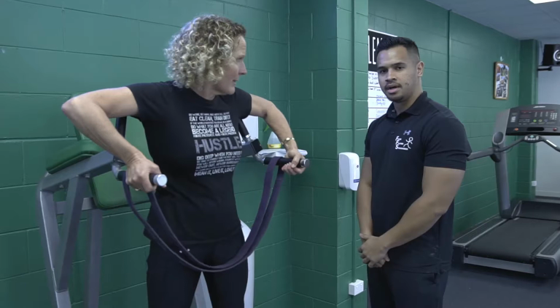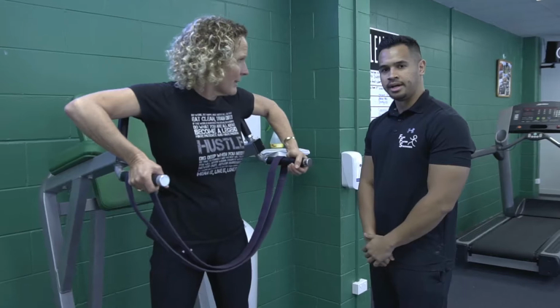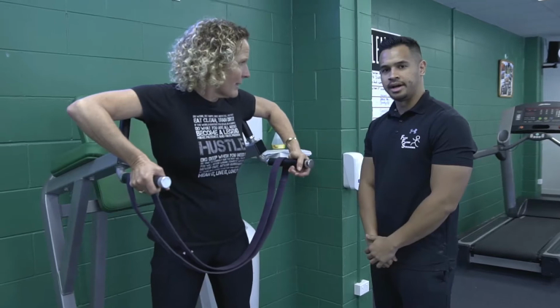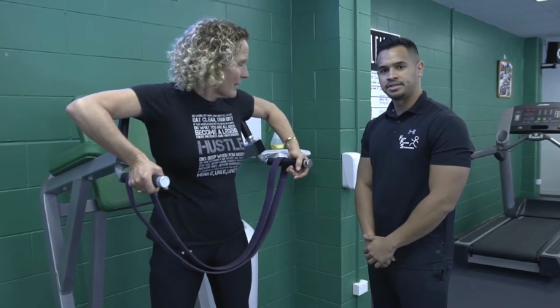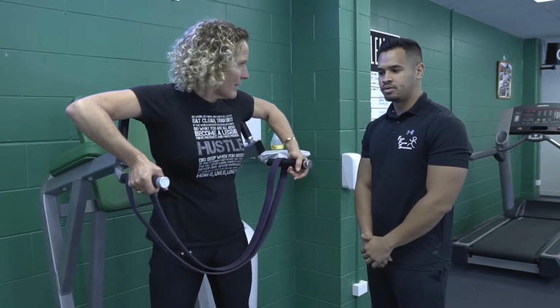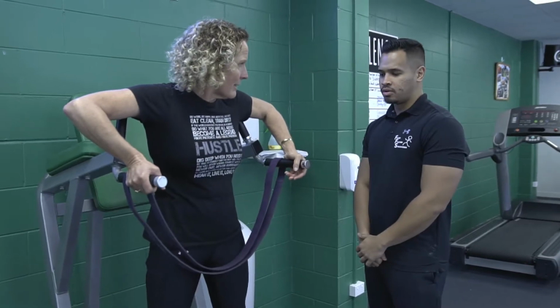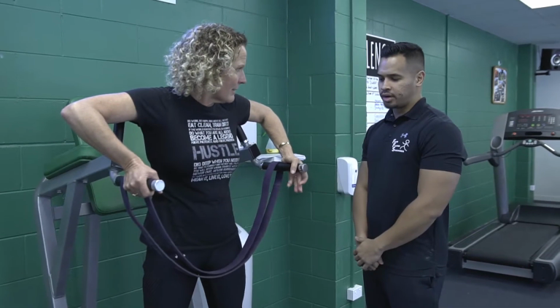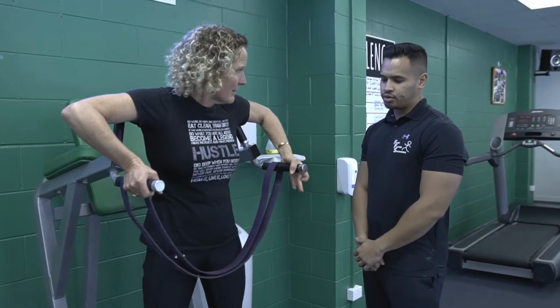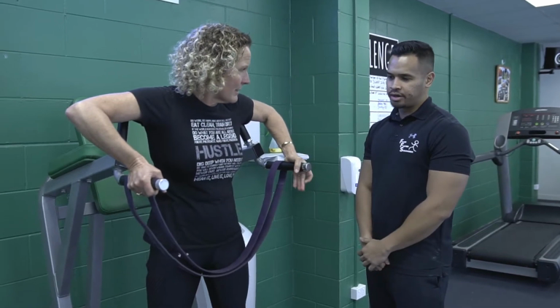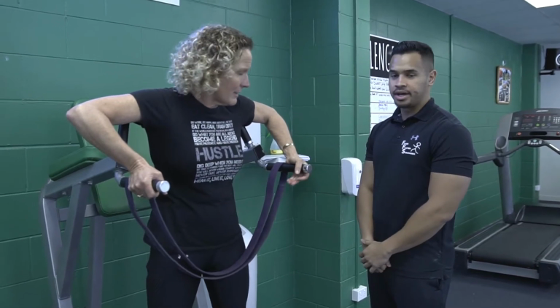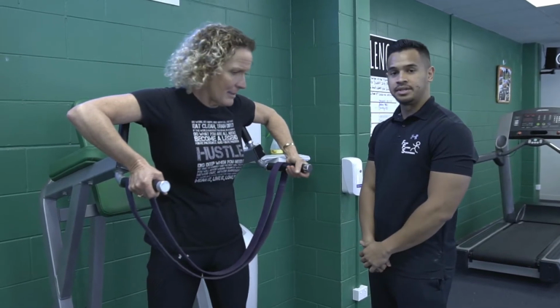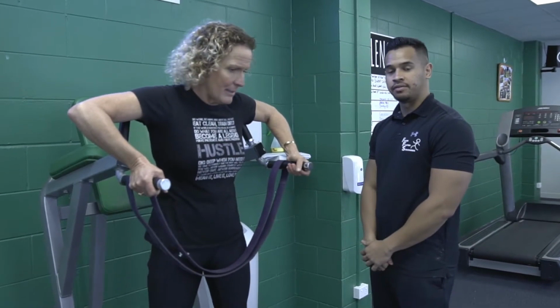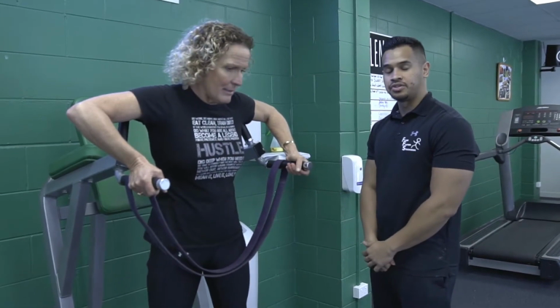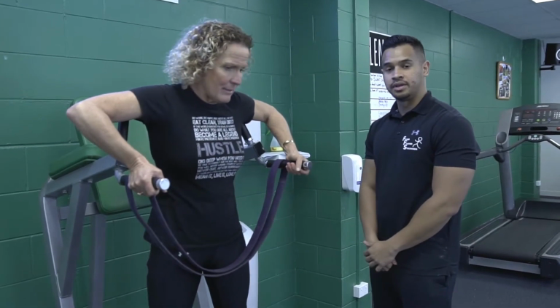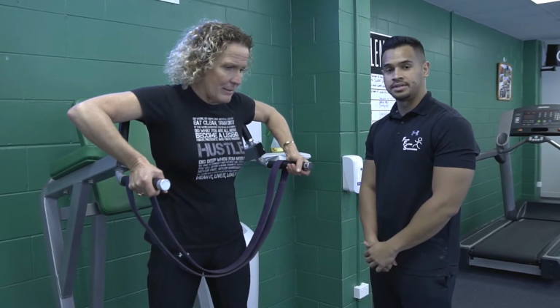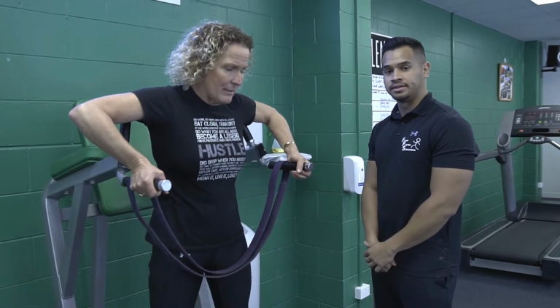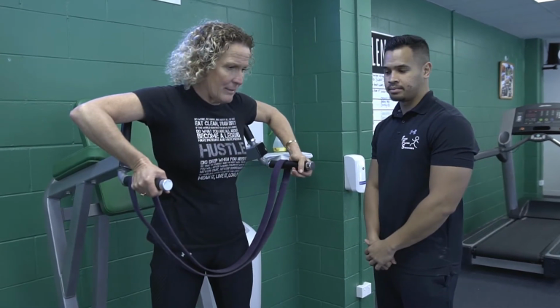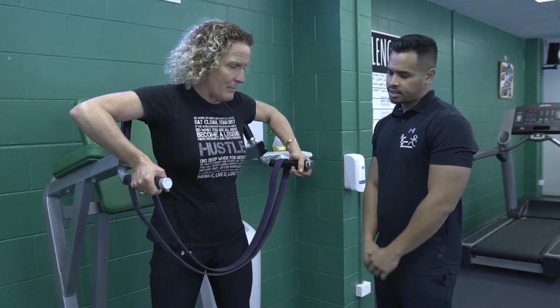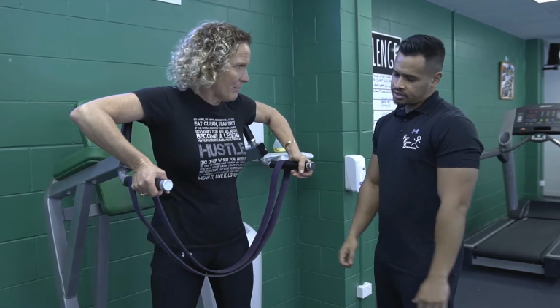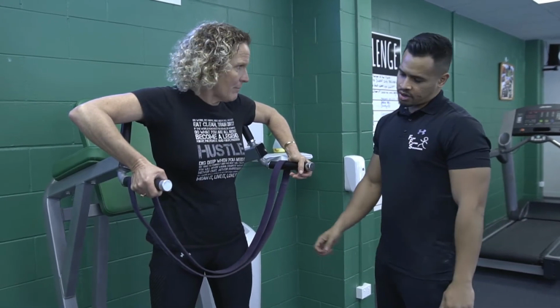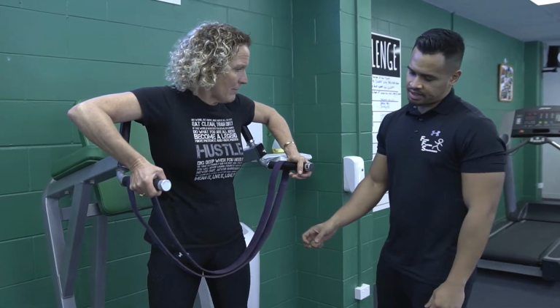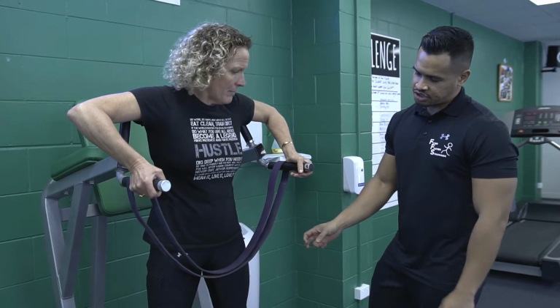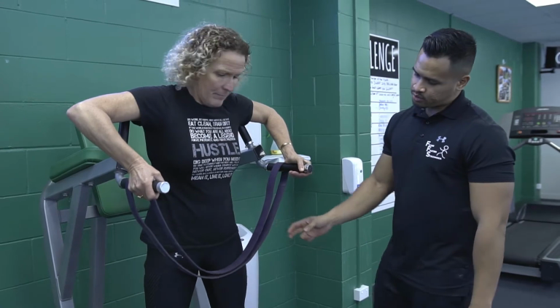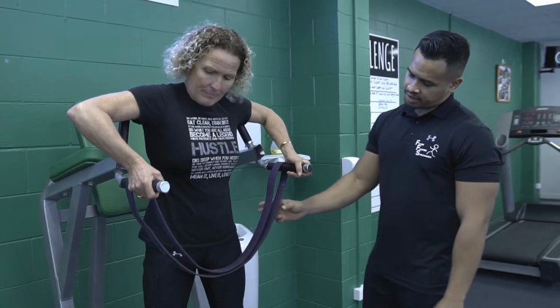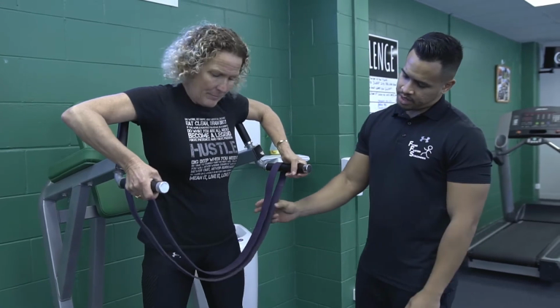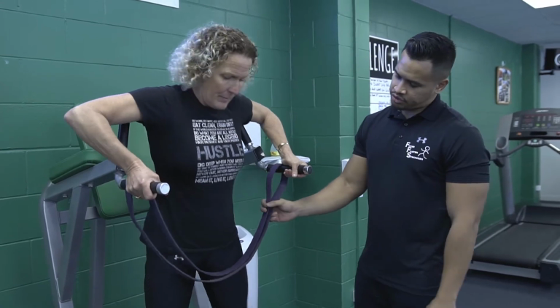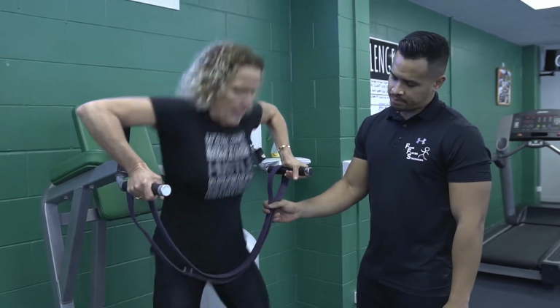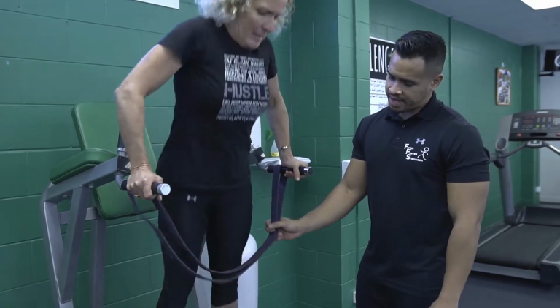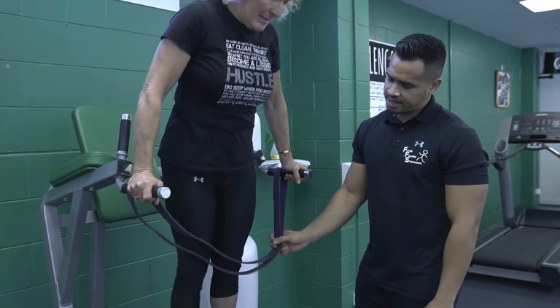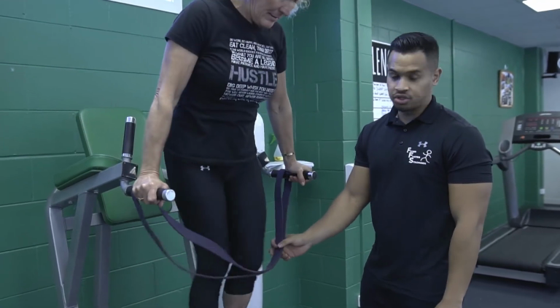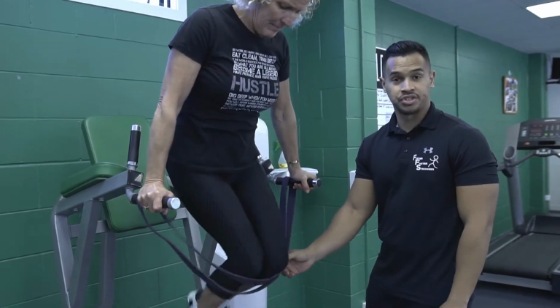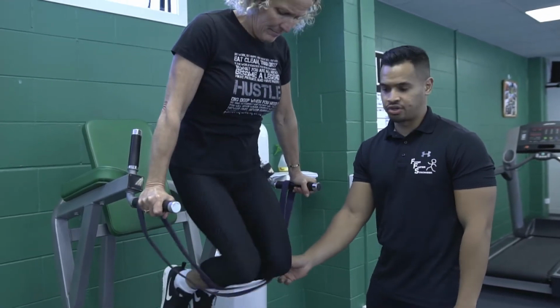What we're going to do here is the frontal assisted dip. As the name suggests, we're going to be using the band to assist you.